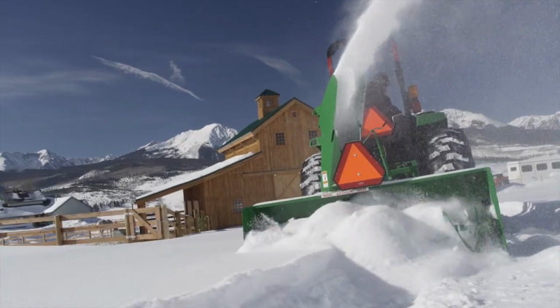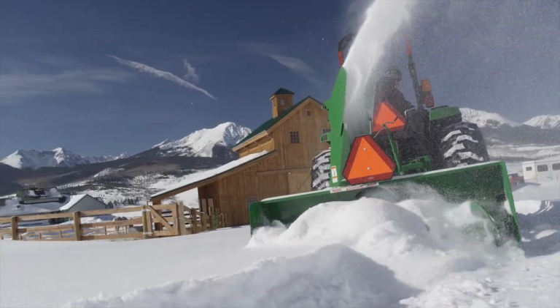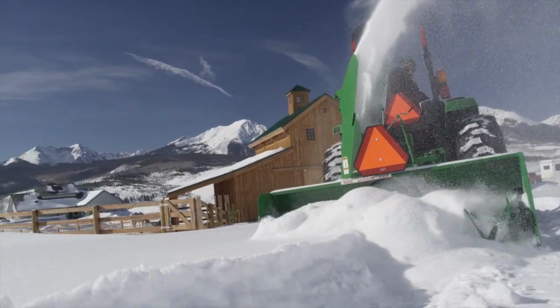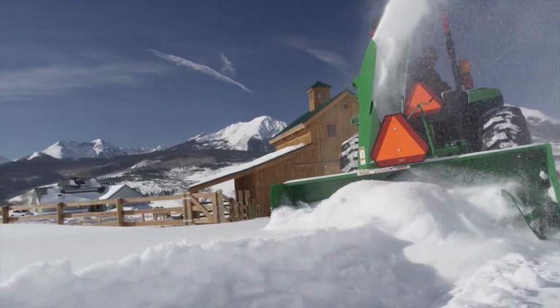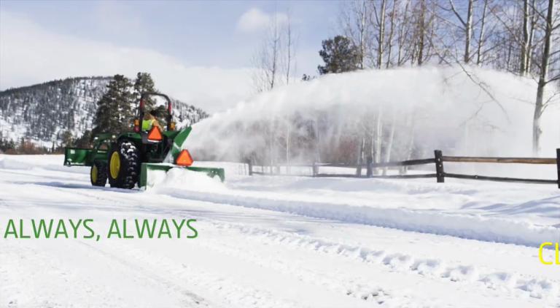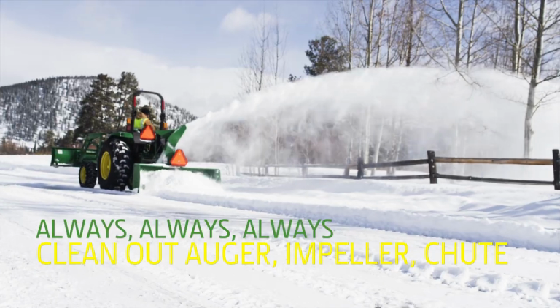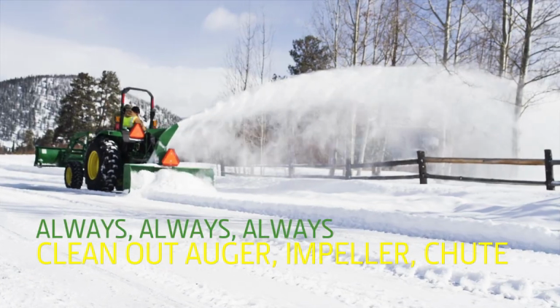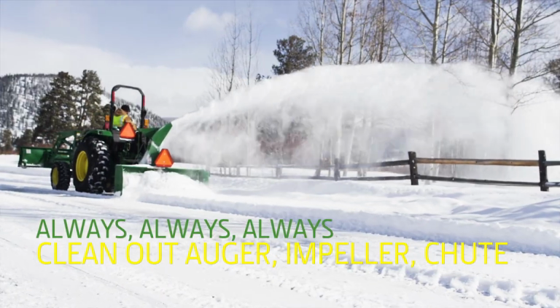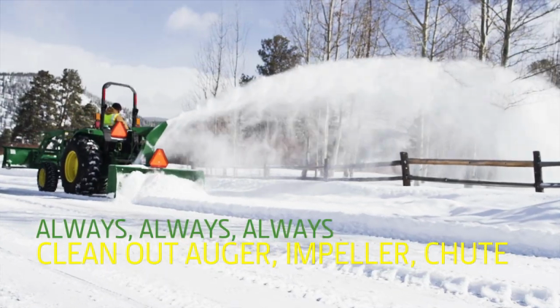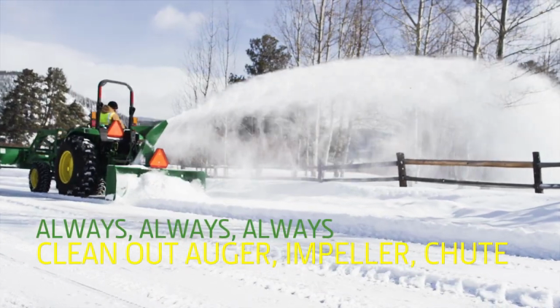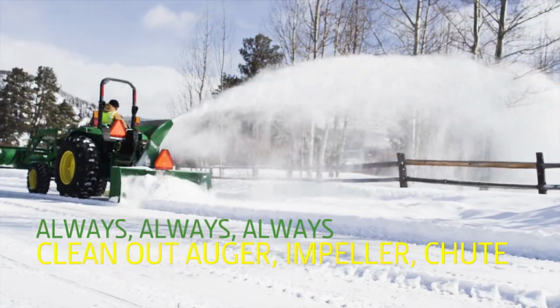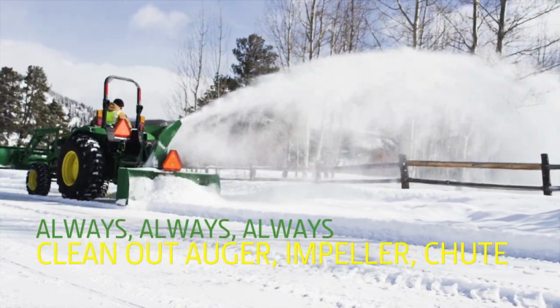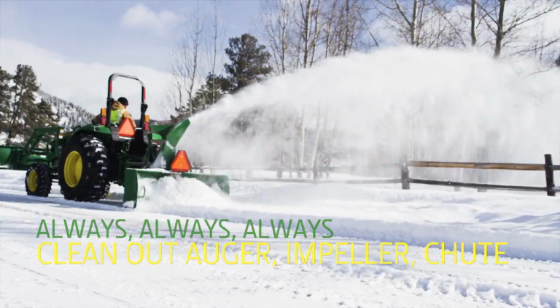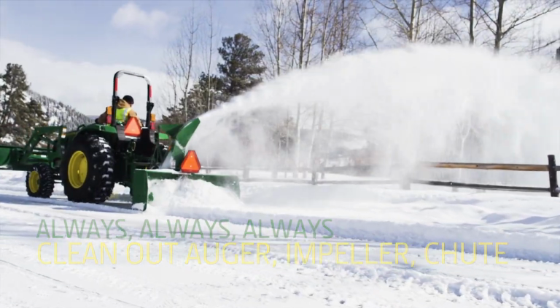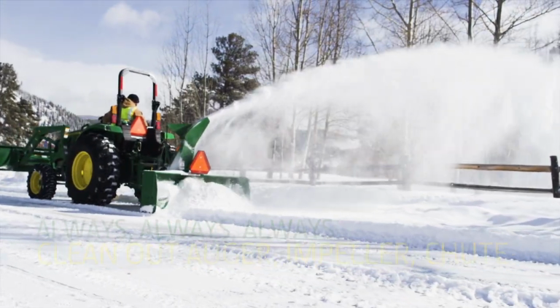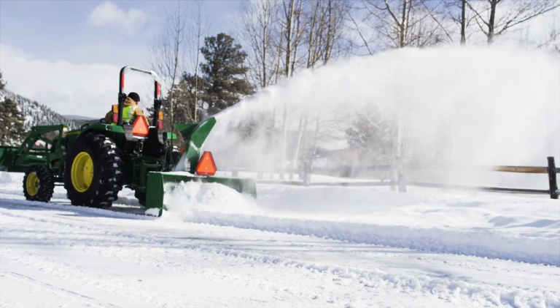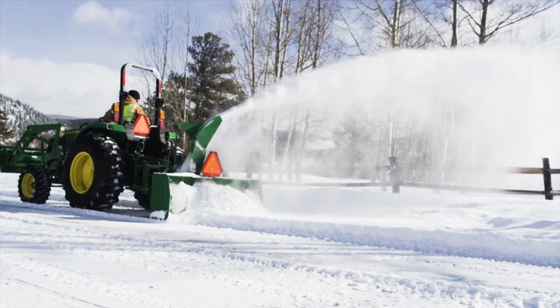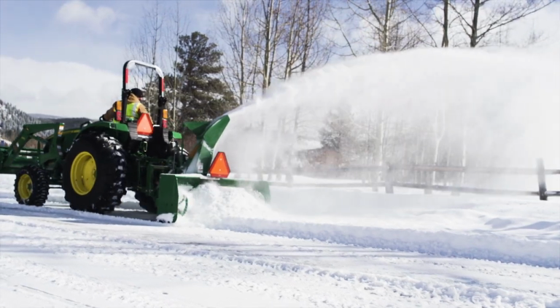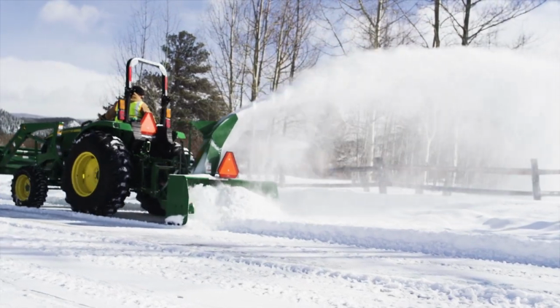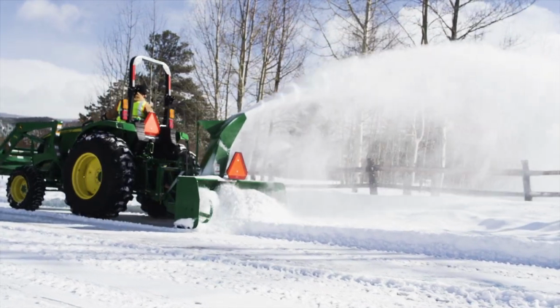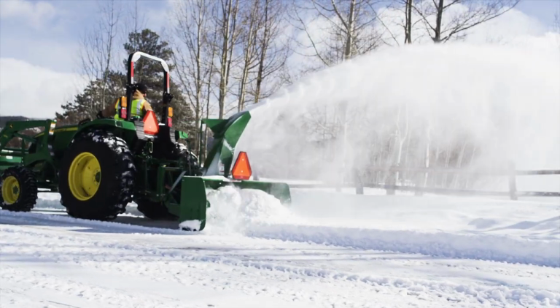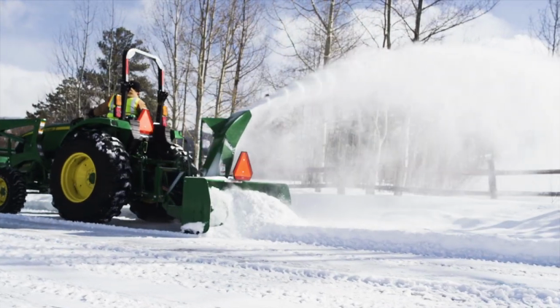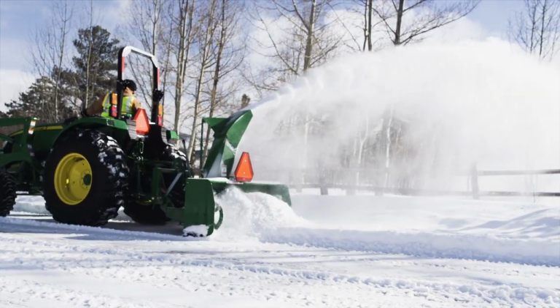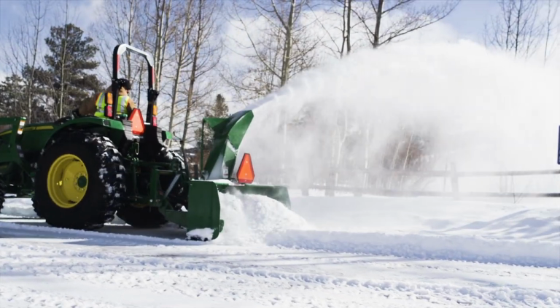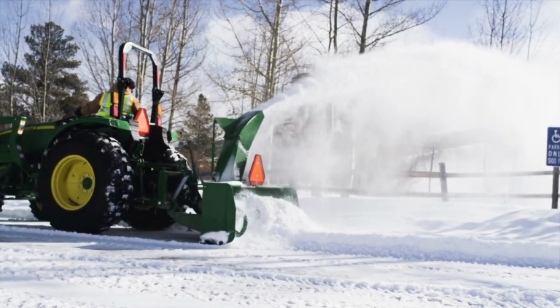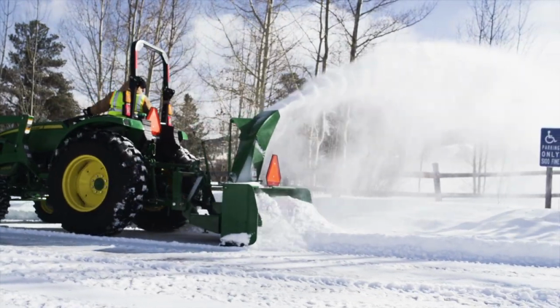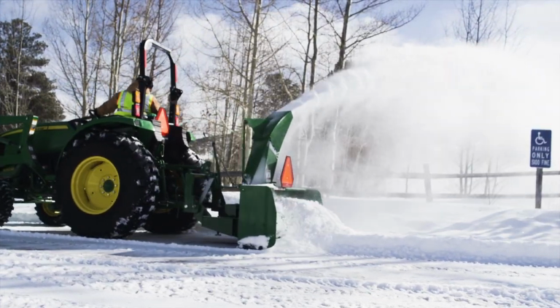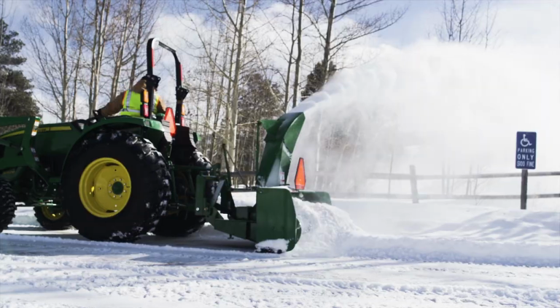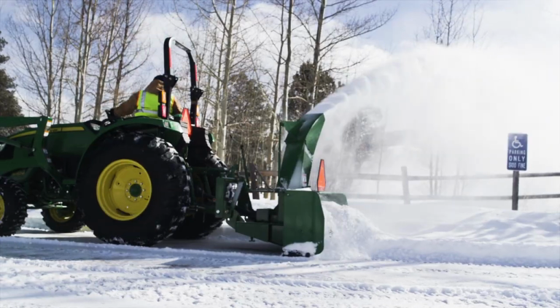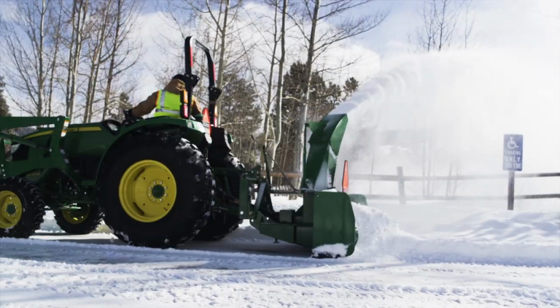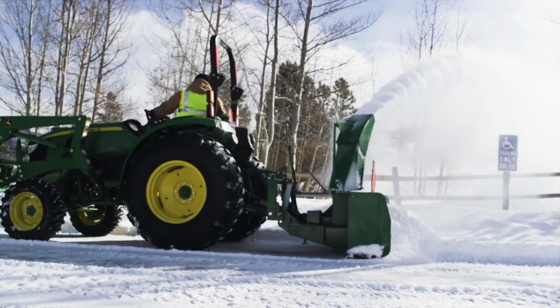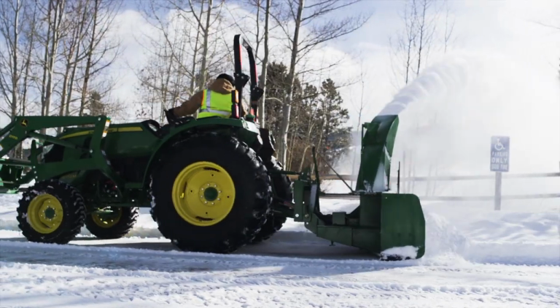And when you're done, always, always, always clean out the auger, impeller, and chute thoroughly. Snow left in them can freeze and prevent the snowblower from operating properly at next startup, causing damage to the machine's internal parts.